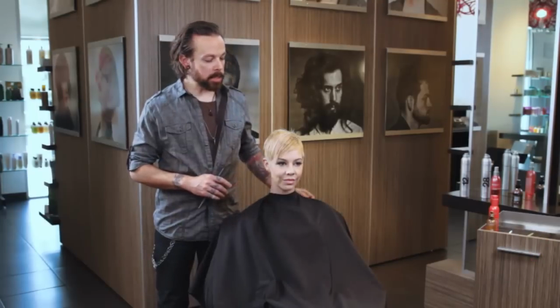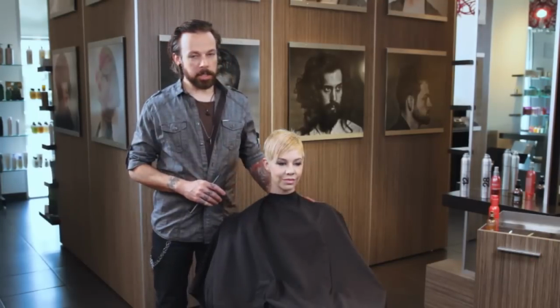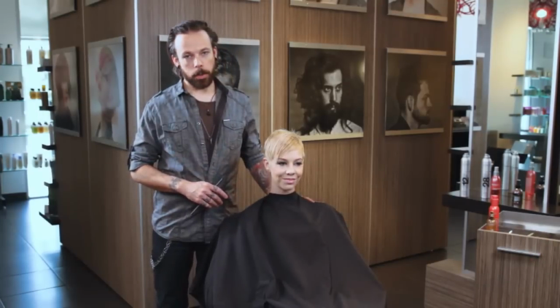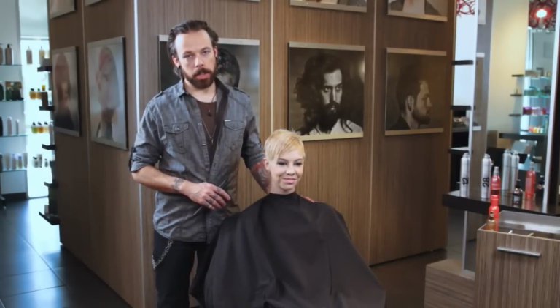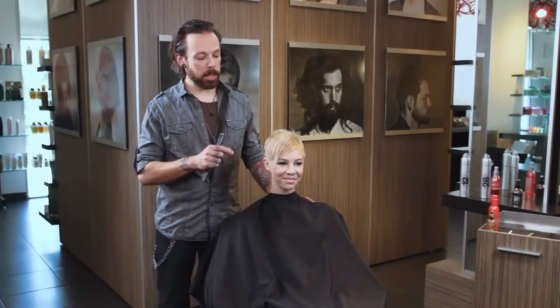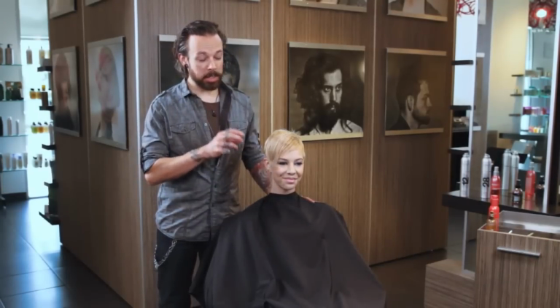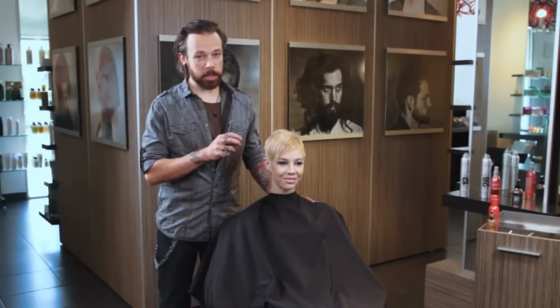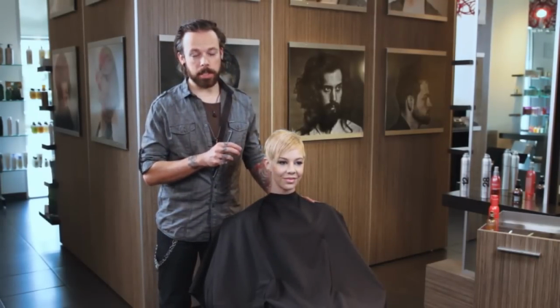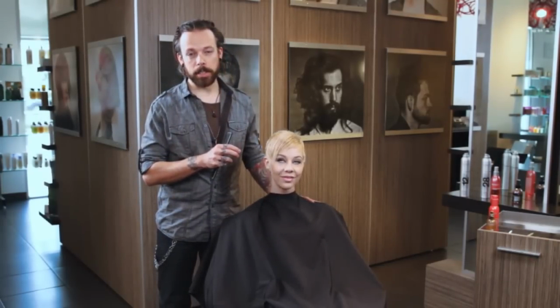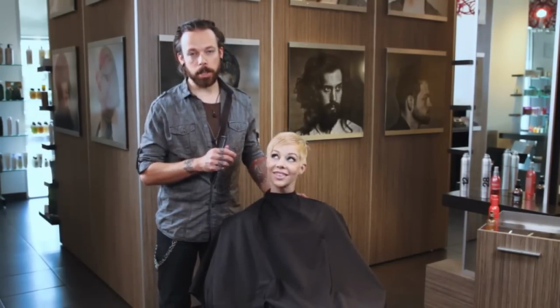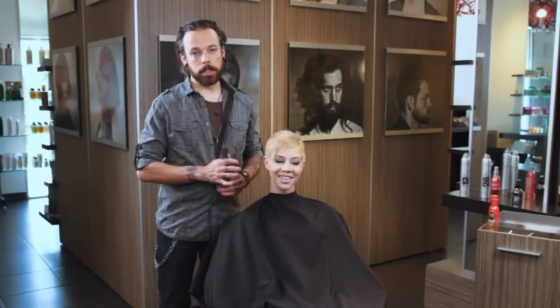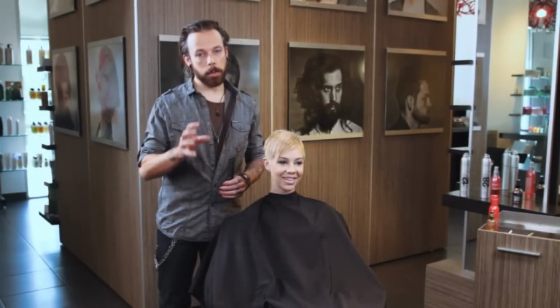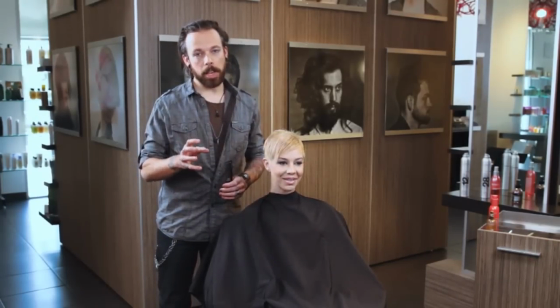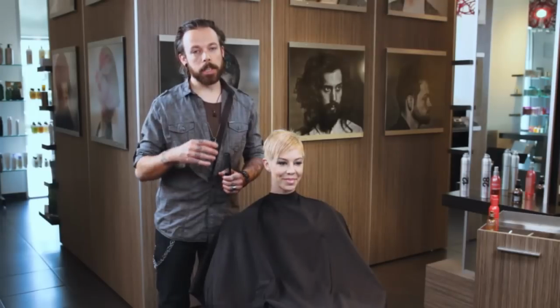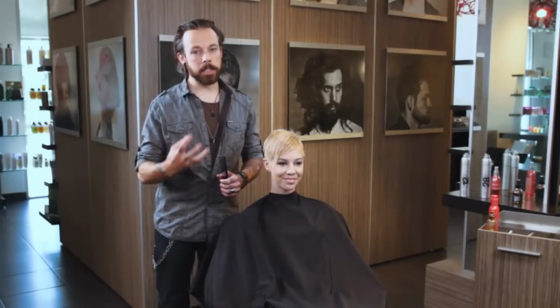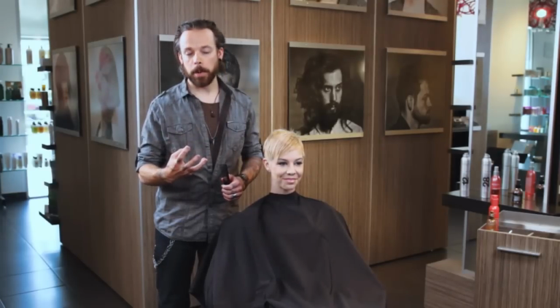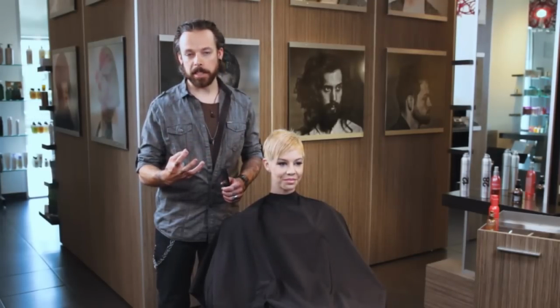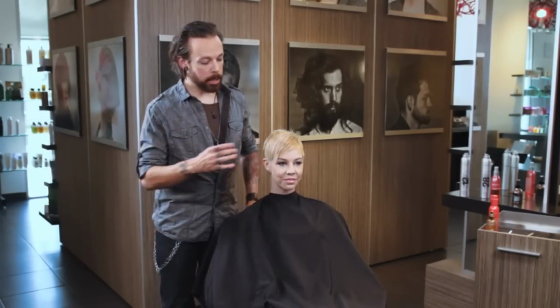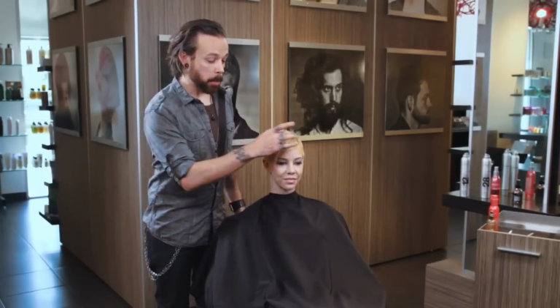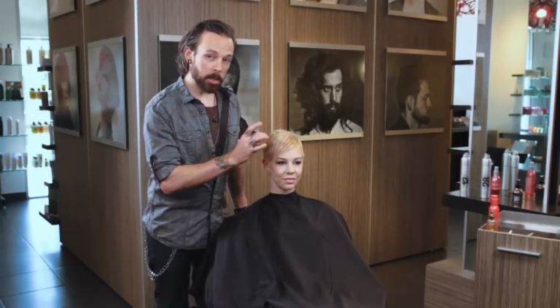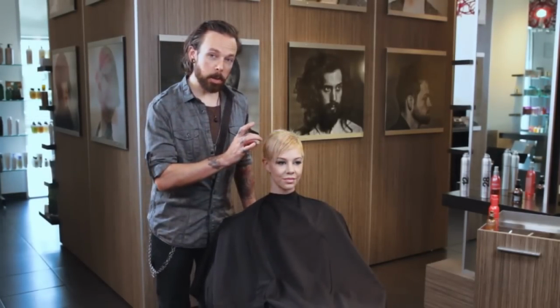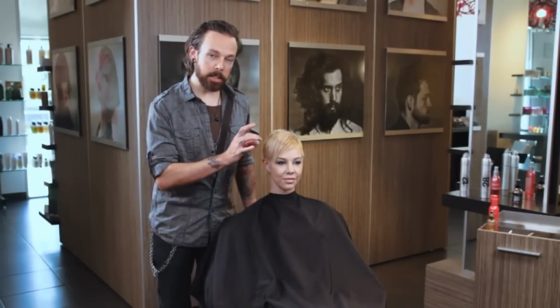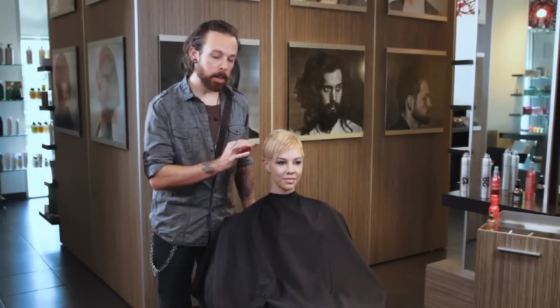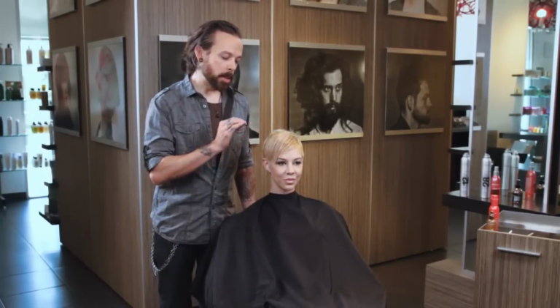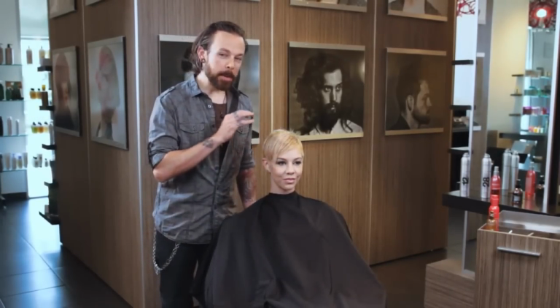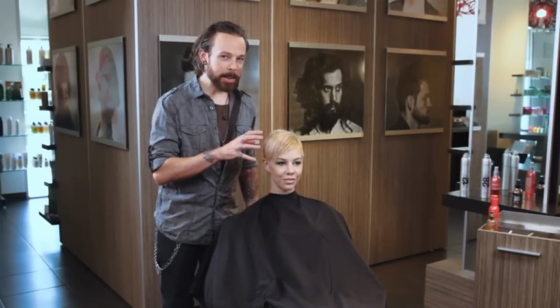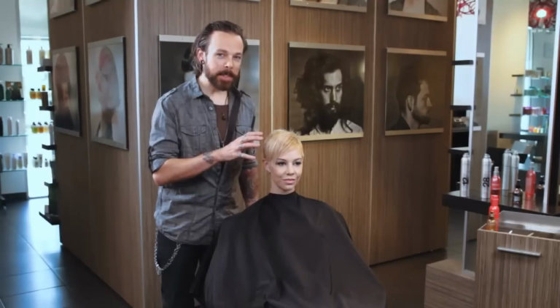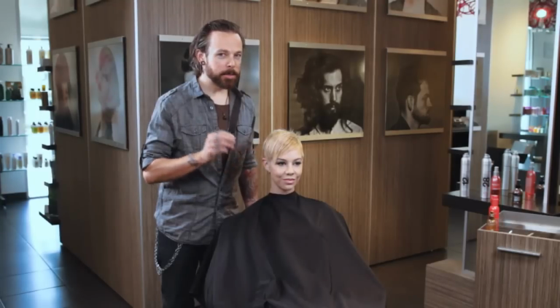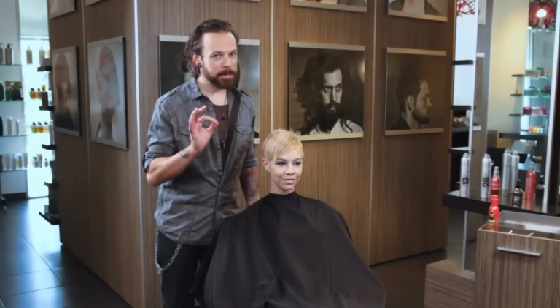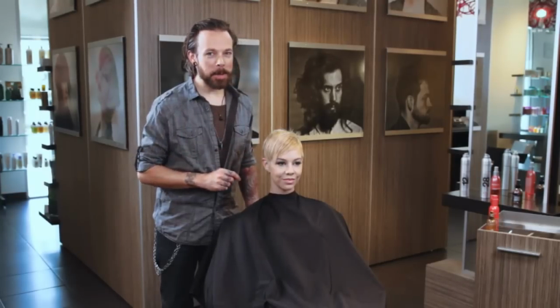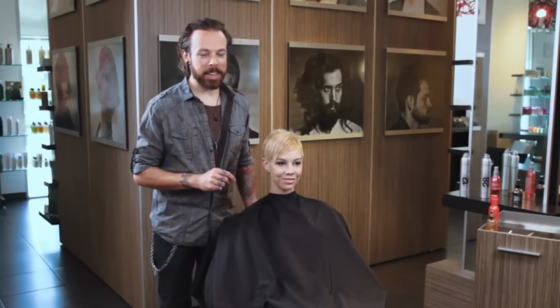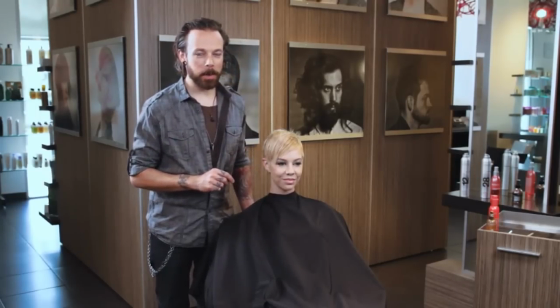Katie's got a great texture to work with because she actually has a pretty challenging texture. It's got a little bit of a wave to it, tends to be pretty fuzzy. She's got some pretty strong growth patterns in there, so if we can get her smoothed out, this is going to be a great technique for you.